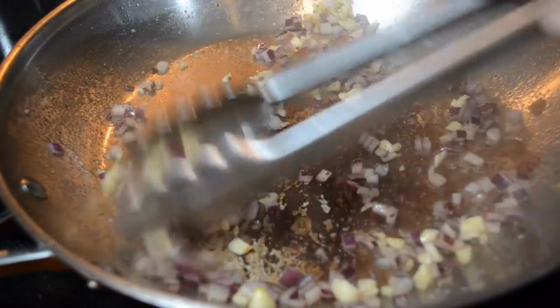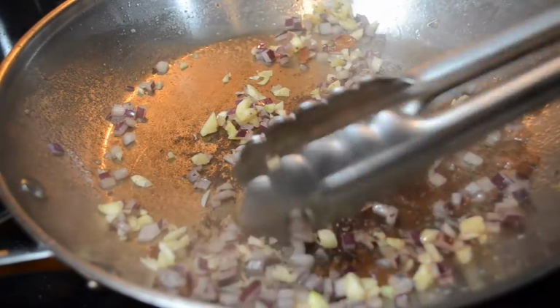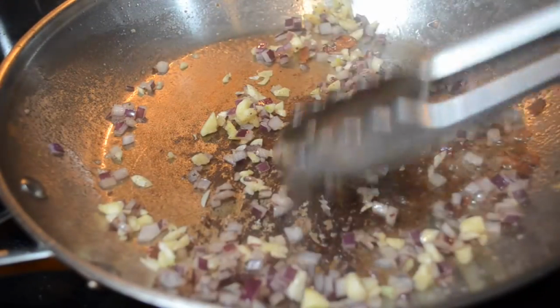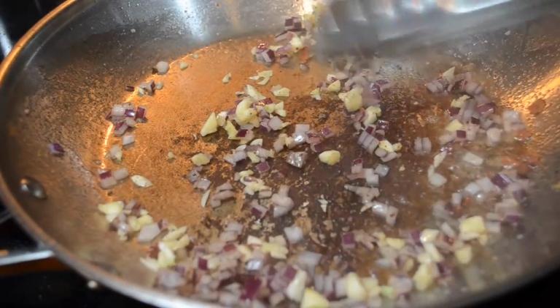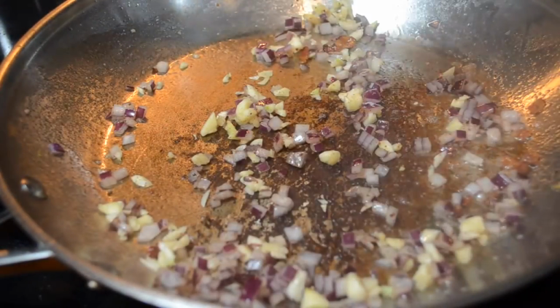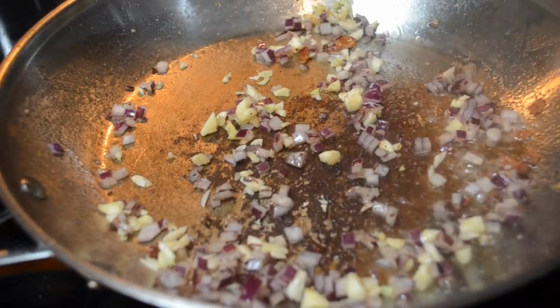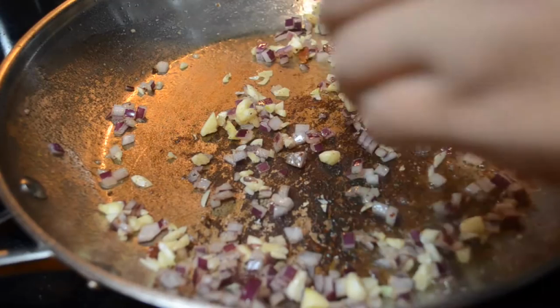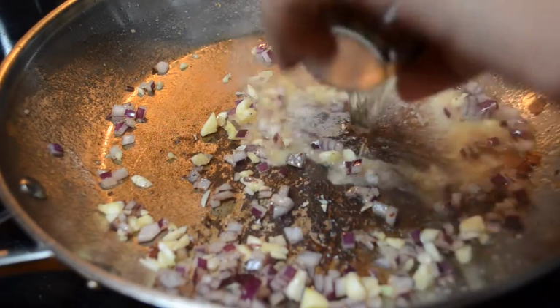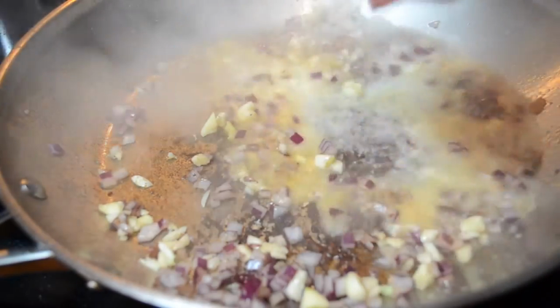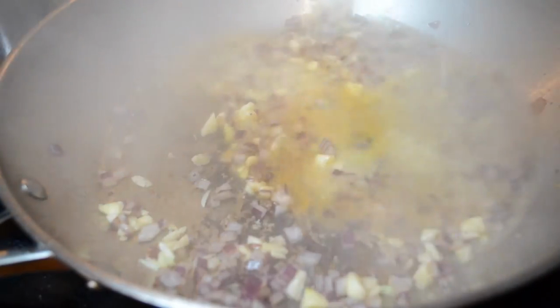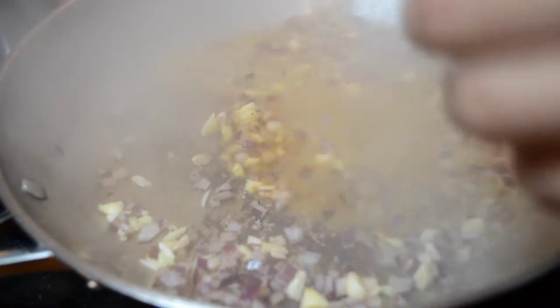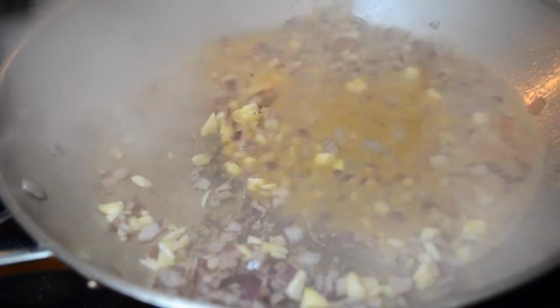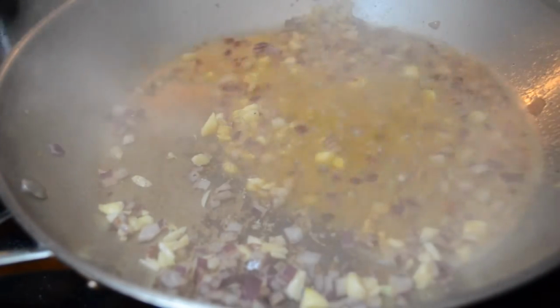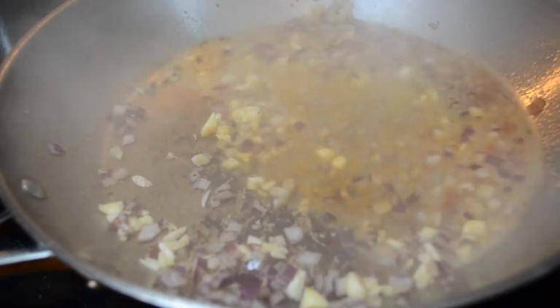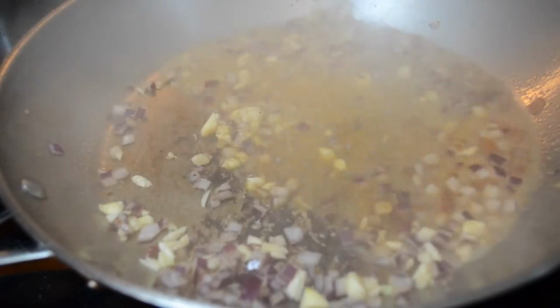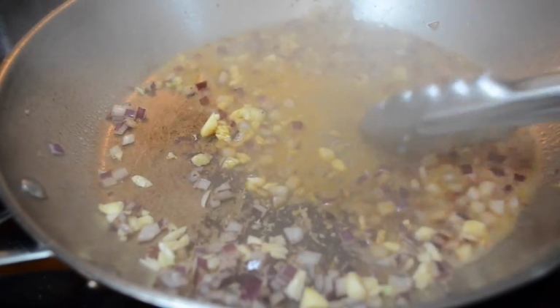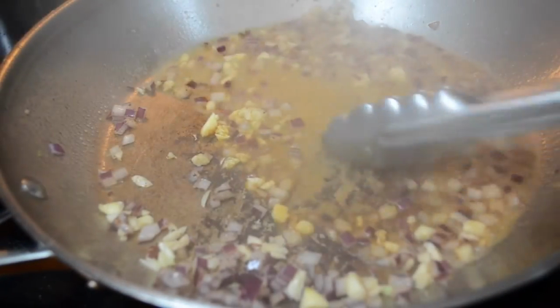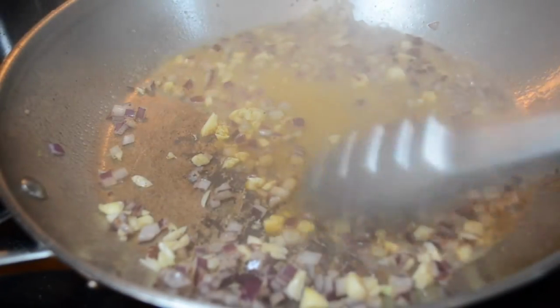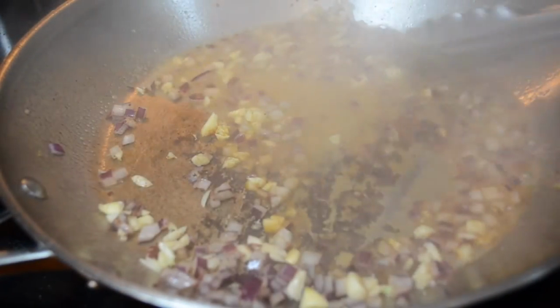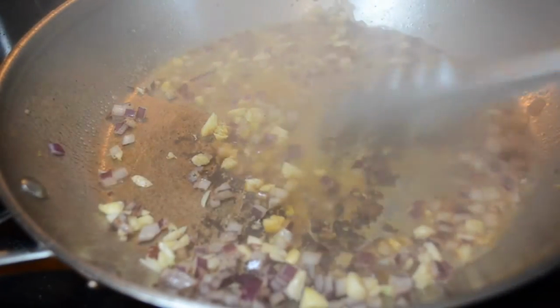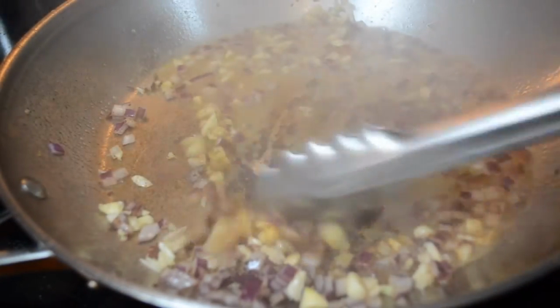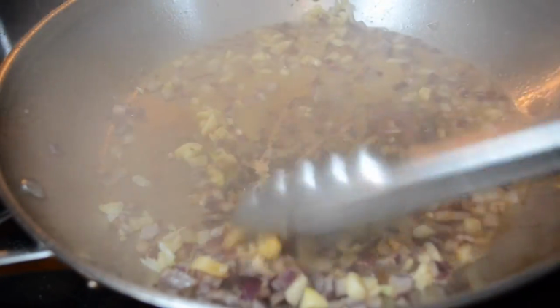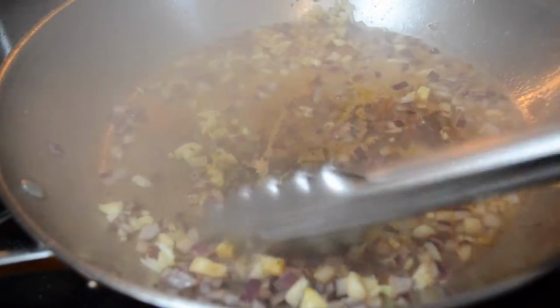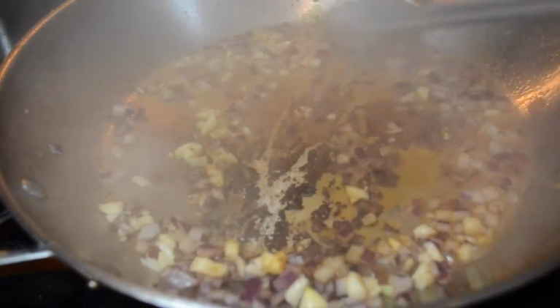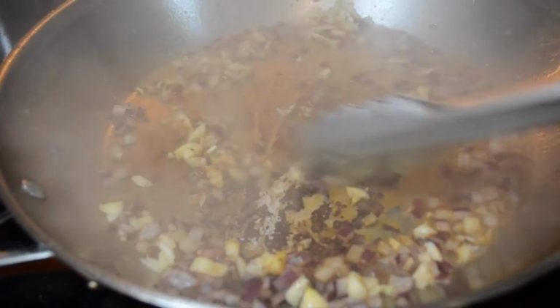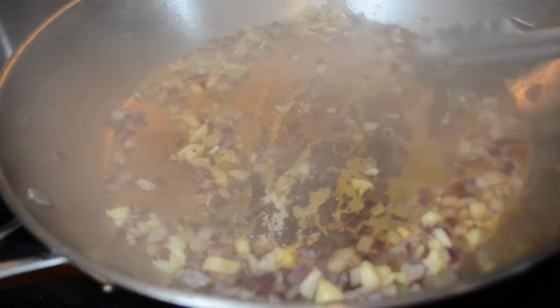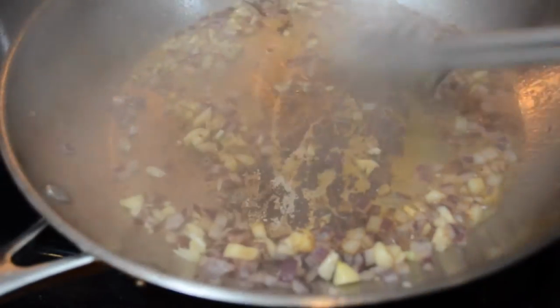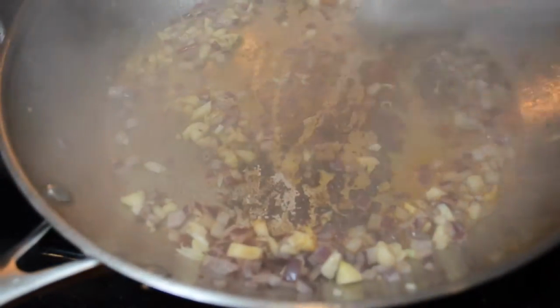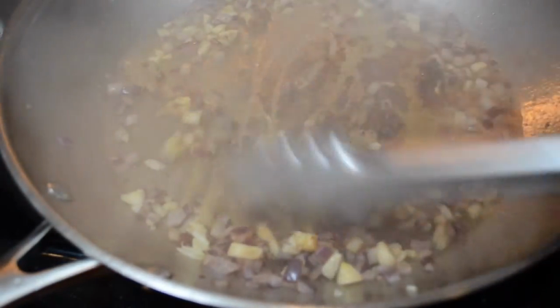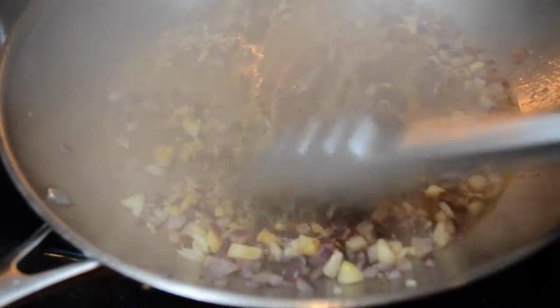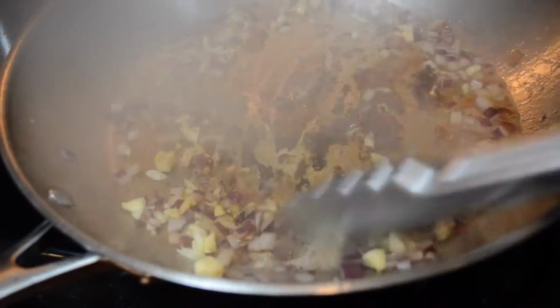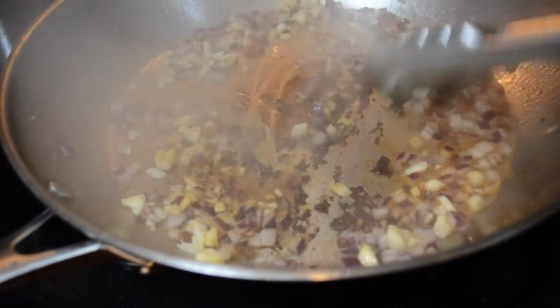Then you are going to add your white wine and just scrape the bottom off nice and clean to get all that bacon flavor off the bottom of the pan.